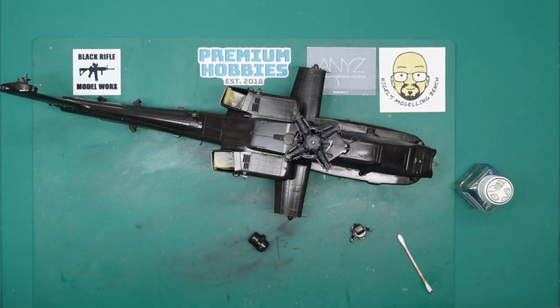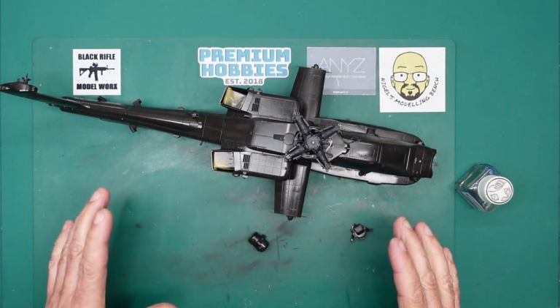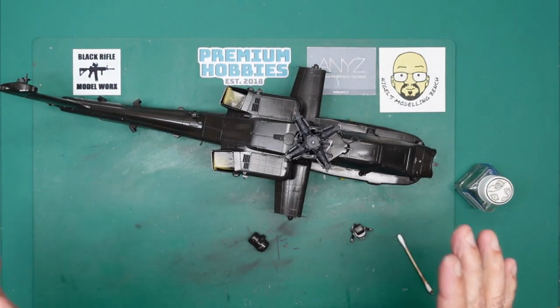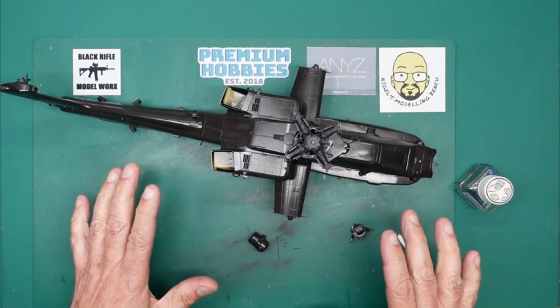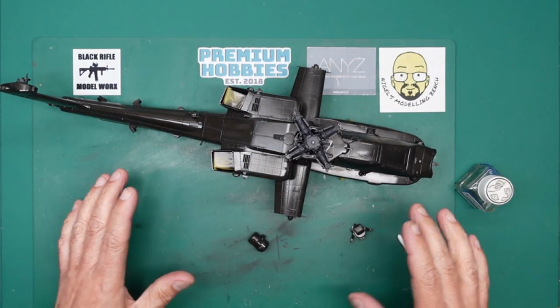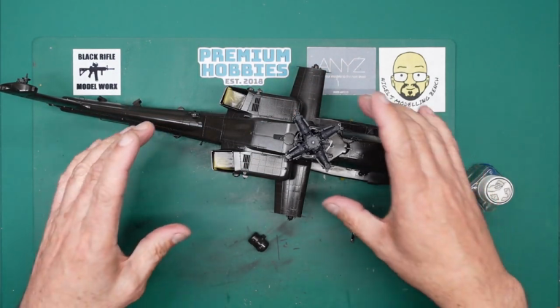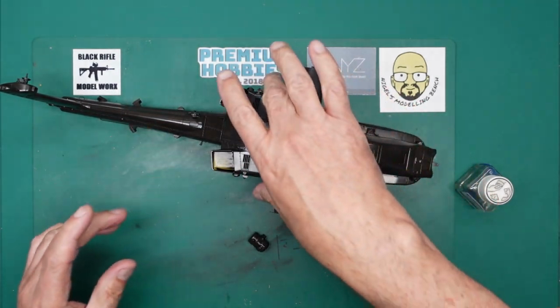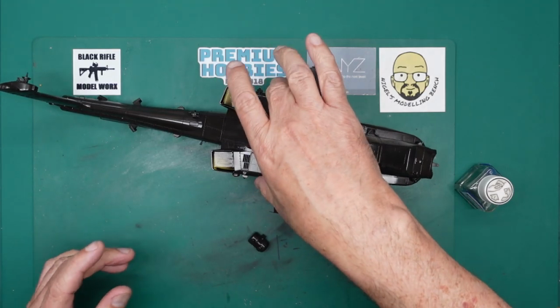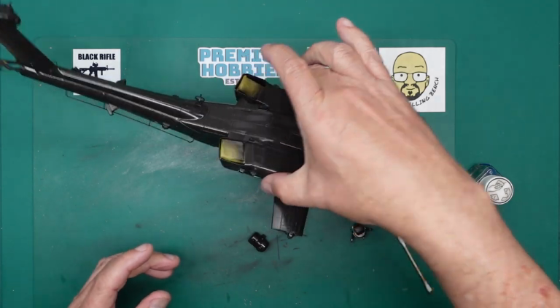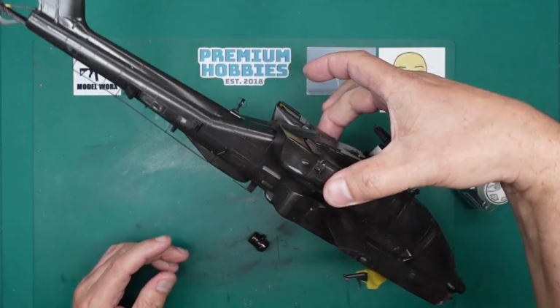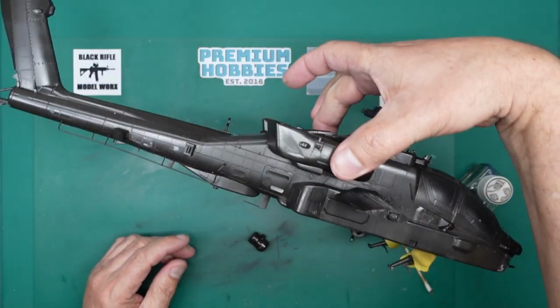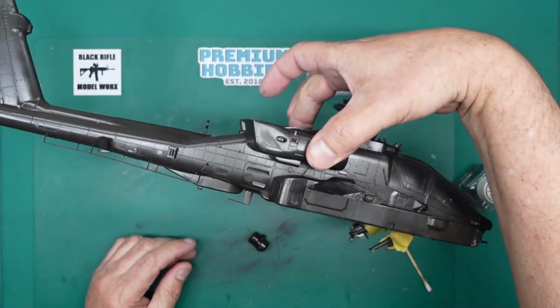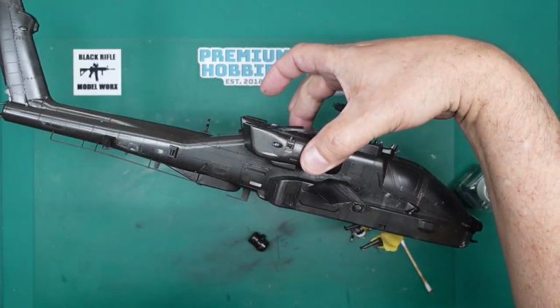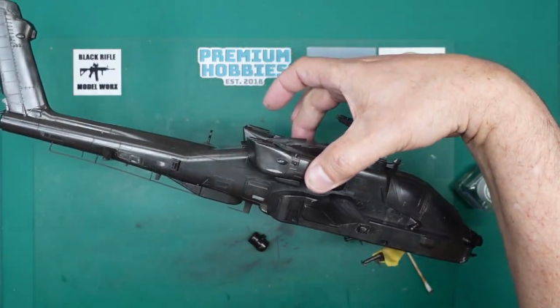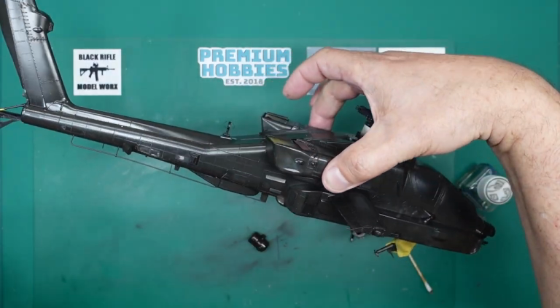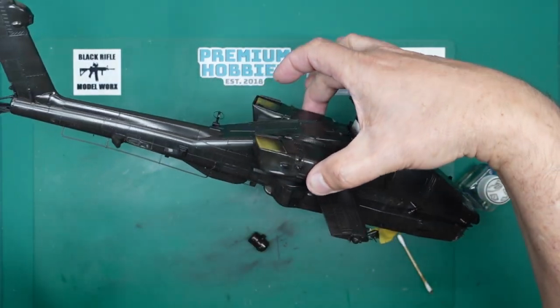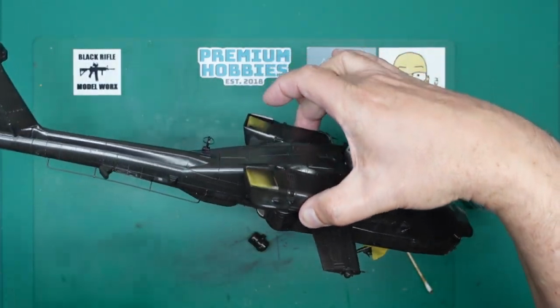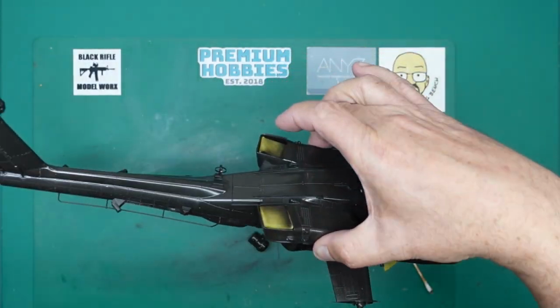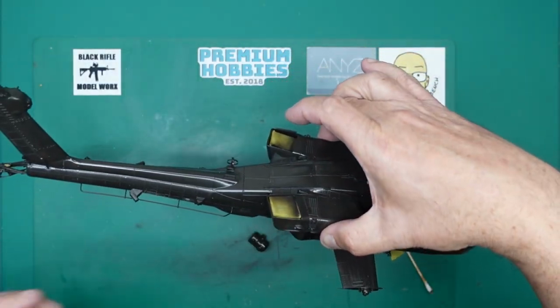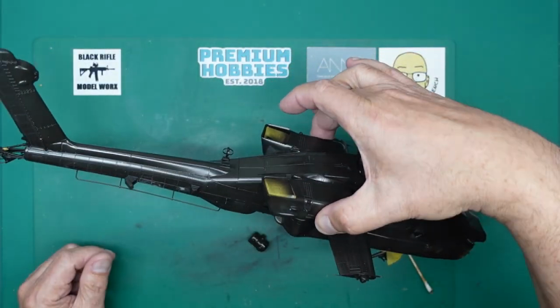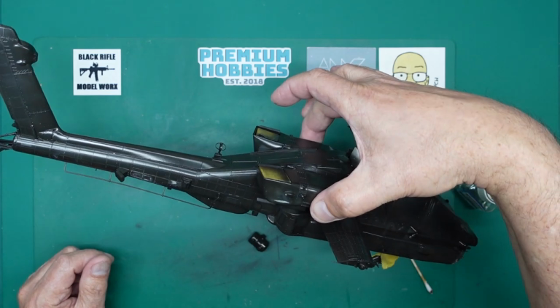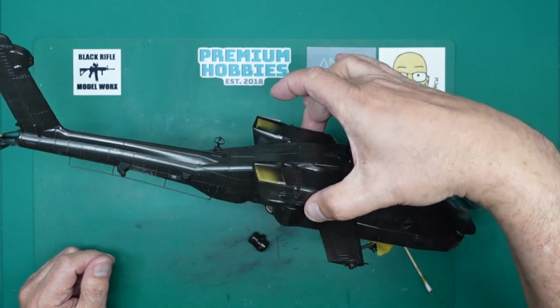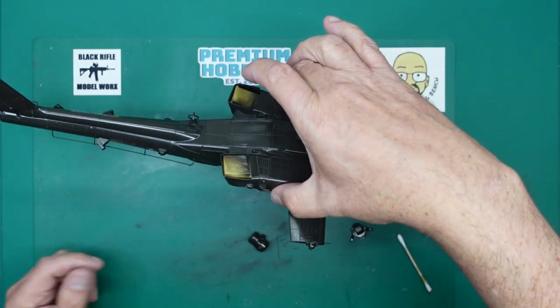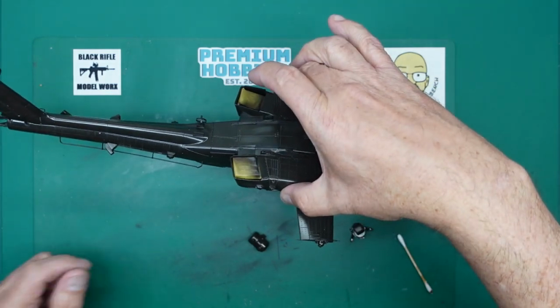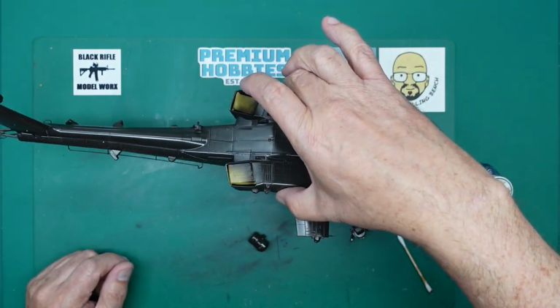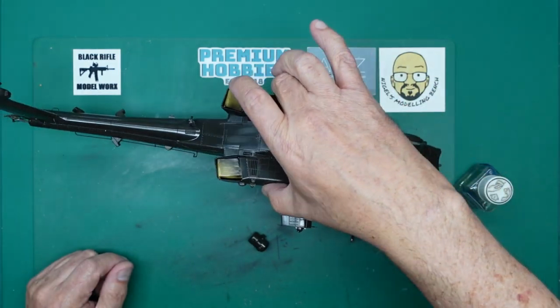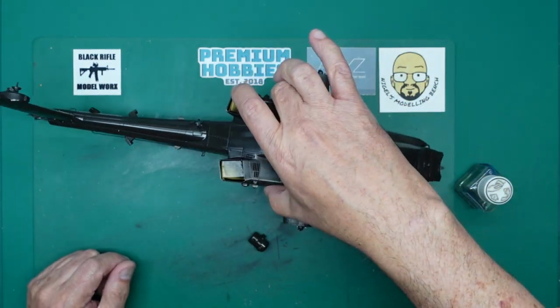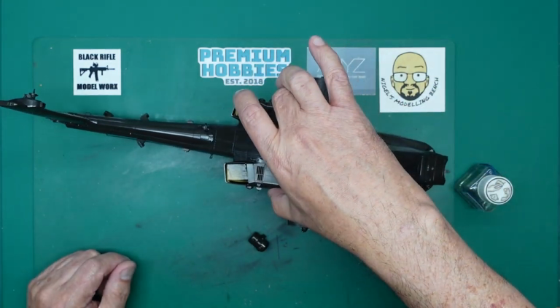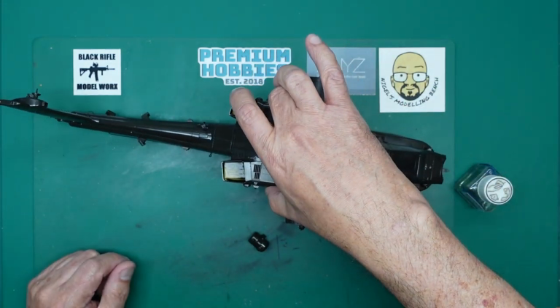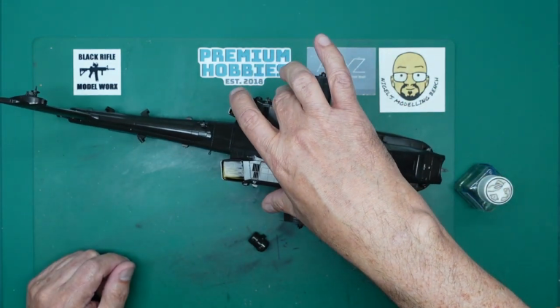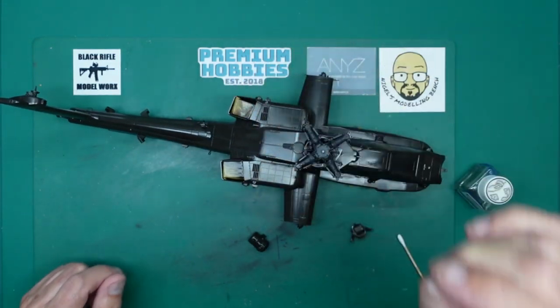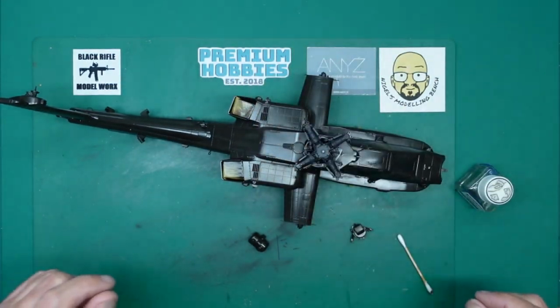As you know, I did part 10 of the video build of this lovely Apache. It's a beautiful, beautiful model but it's let down by its decals, and as you know I gave up on it.